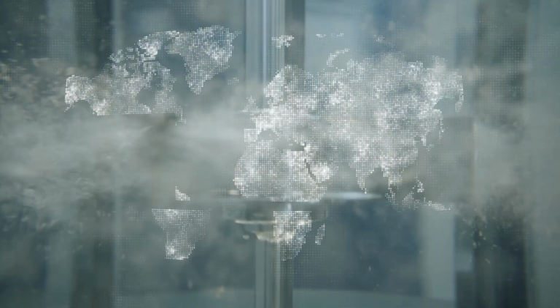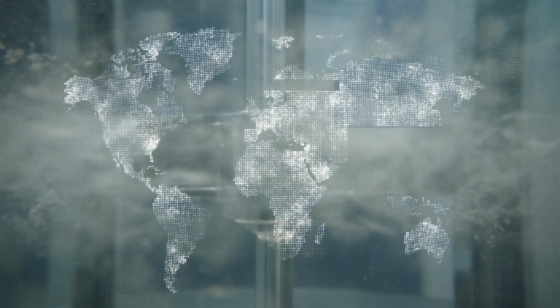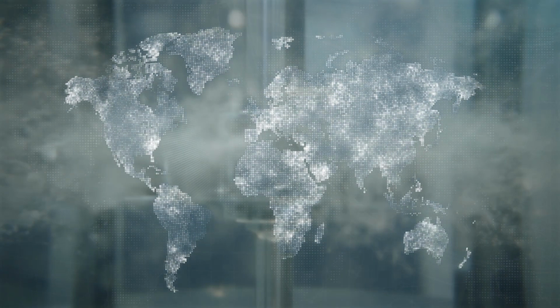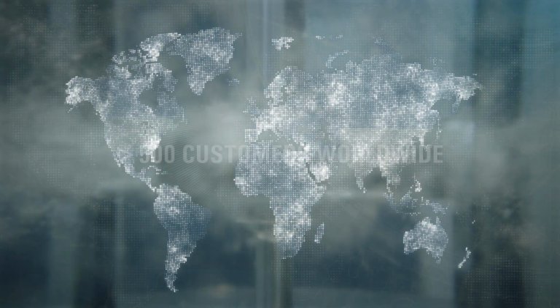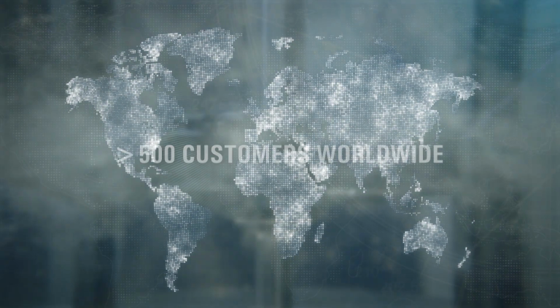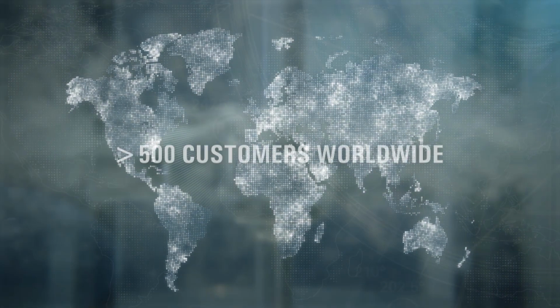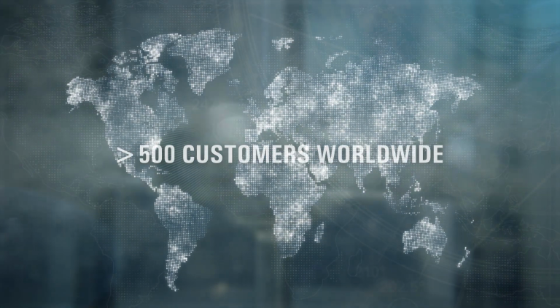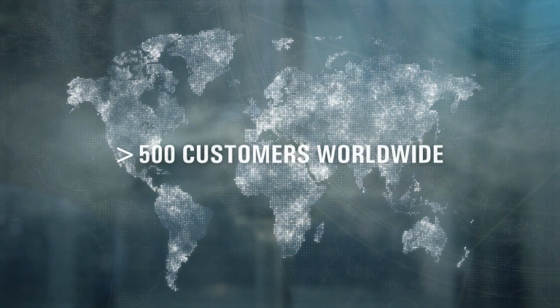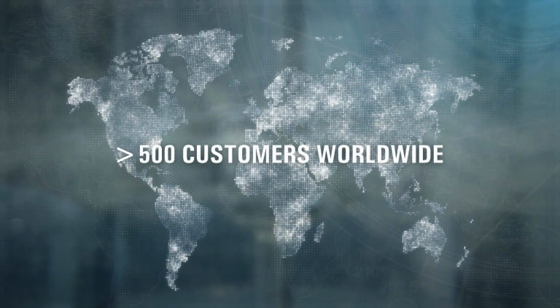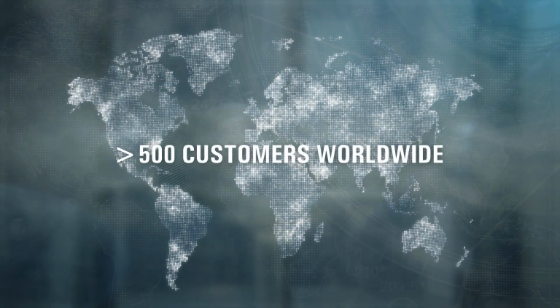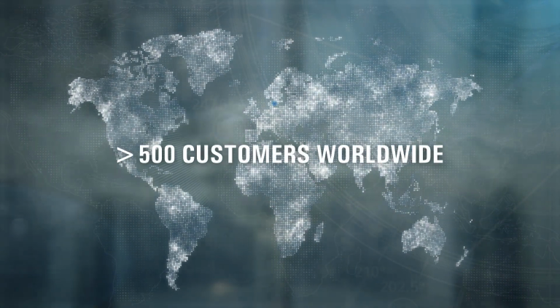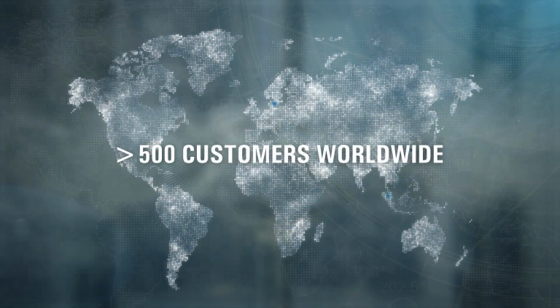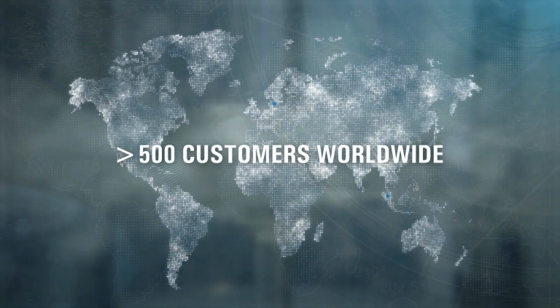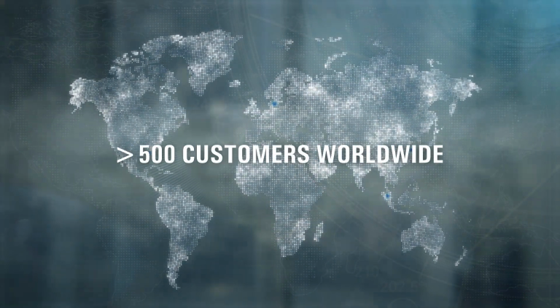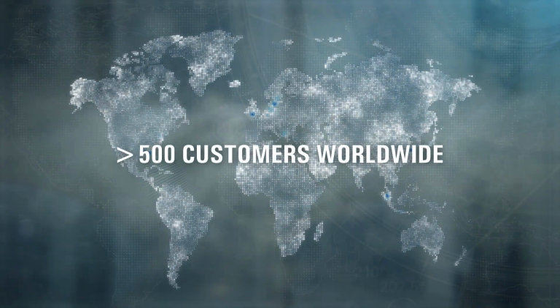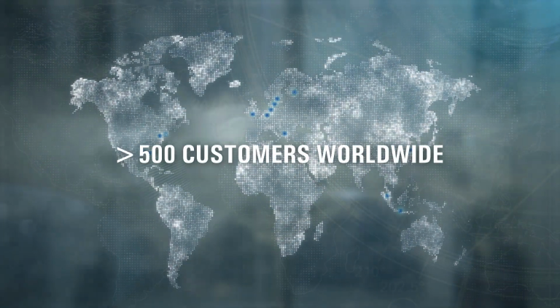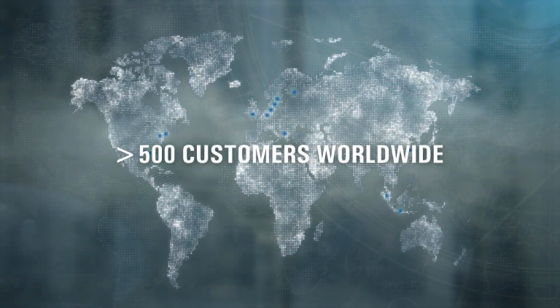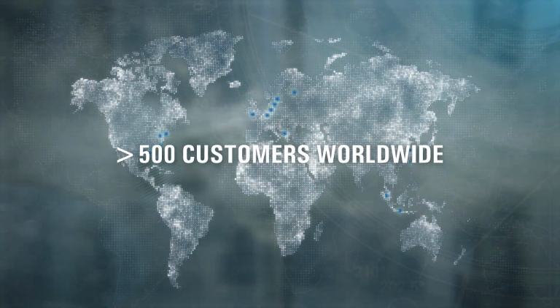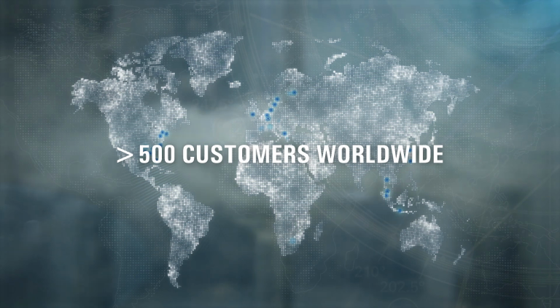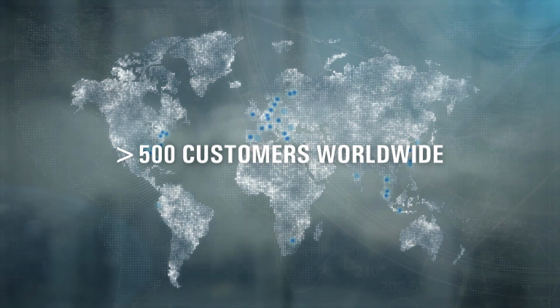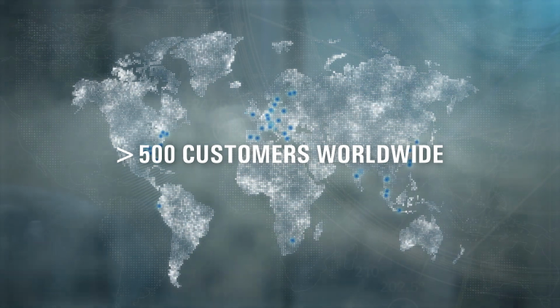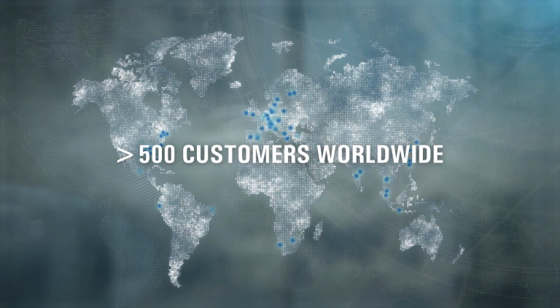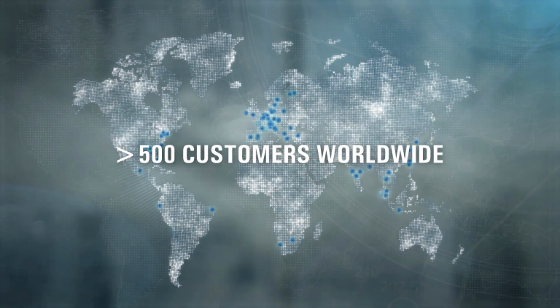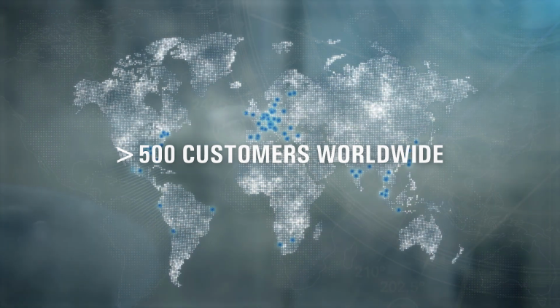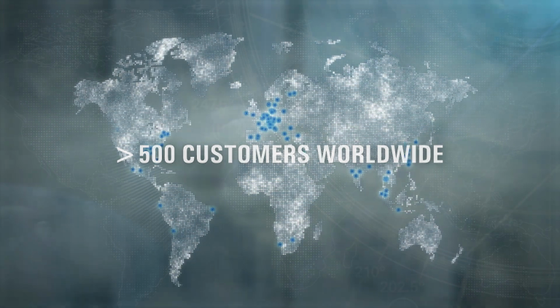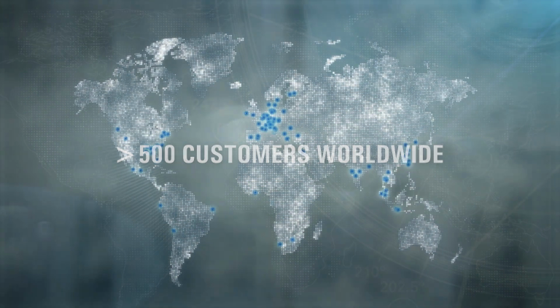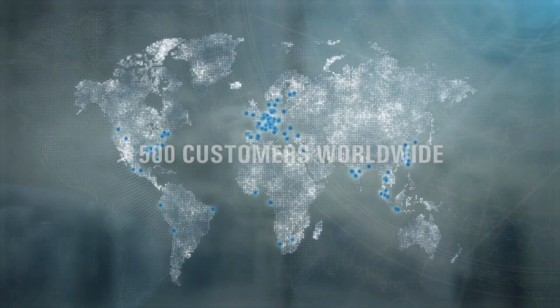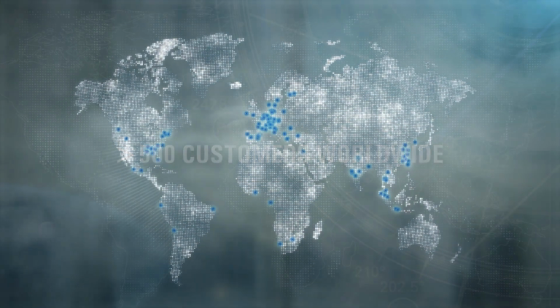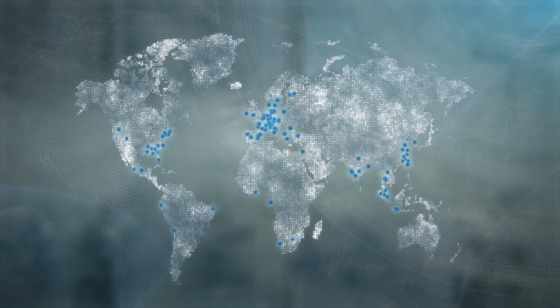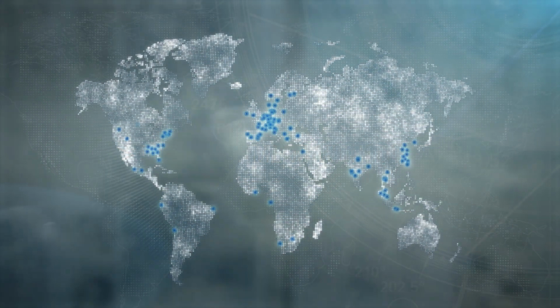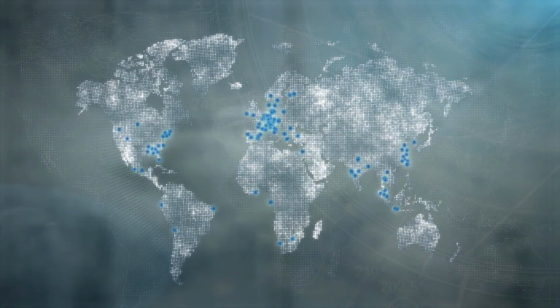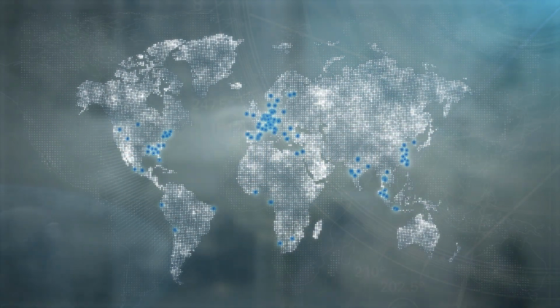More than 500 customers worldwide increase the product quality, performance, and cost-effectiveness of their production with ICATO.